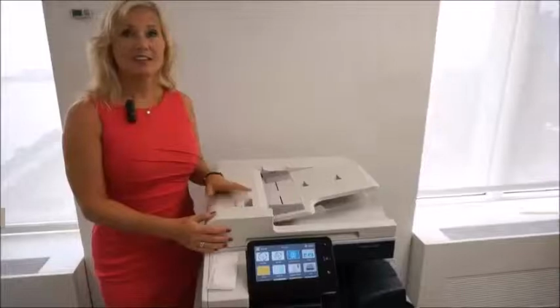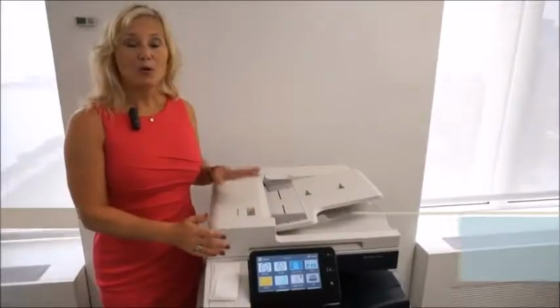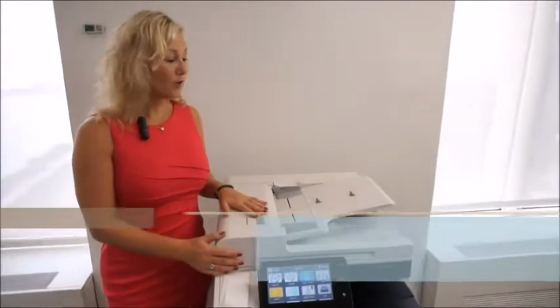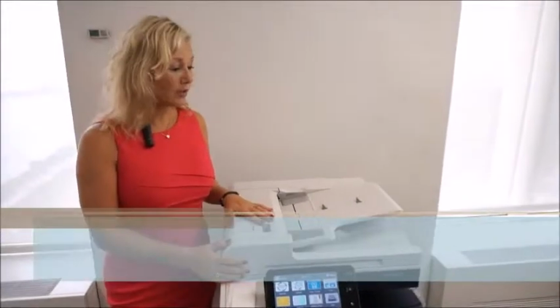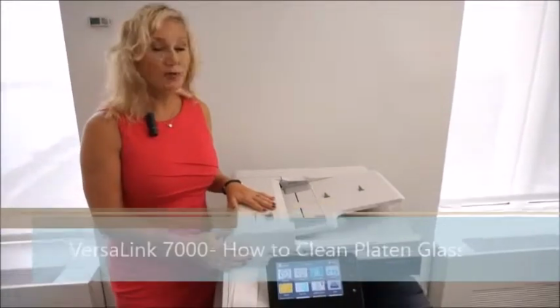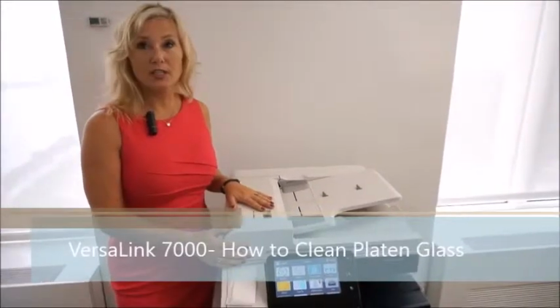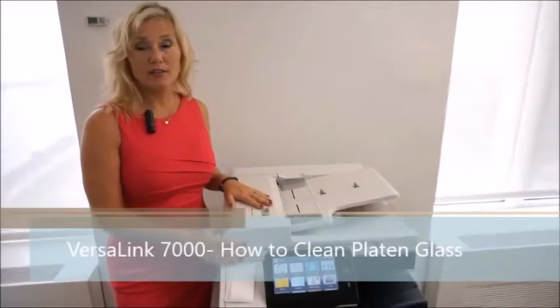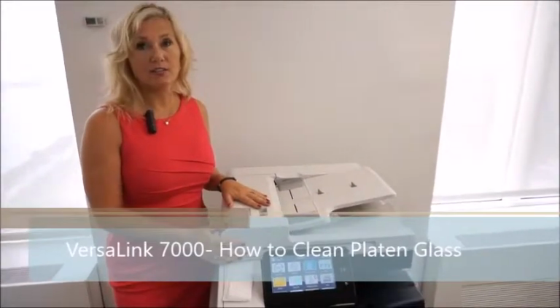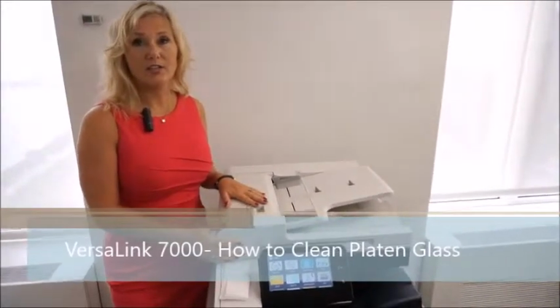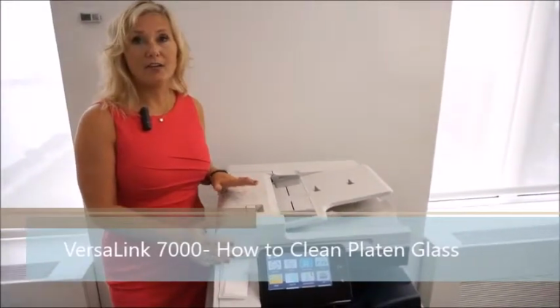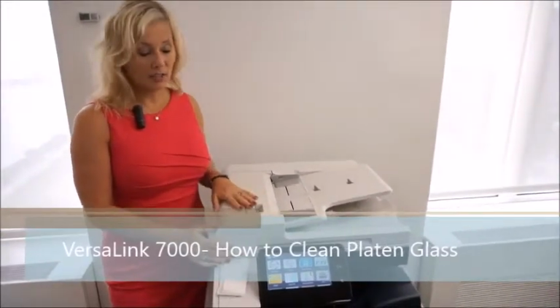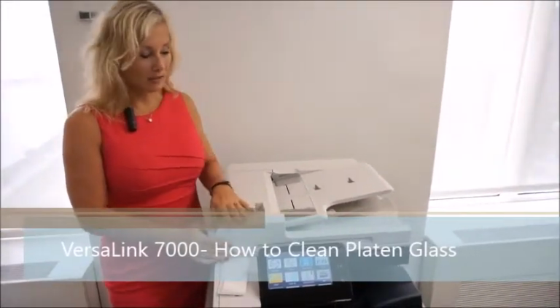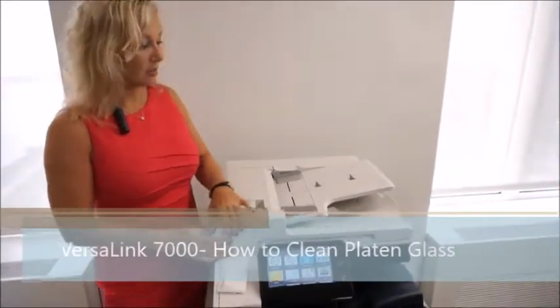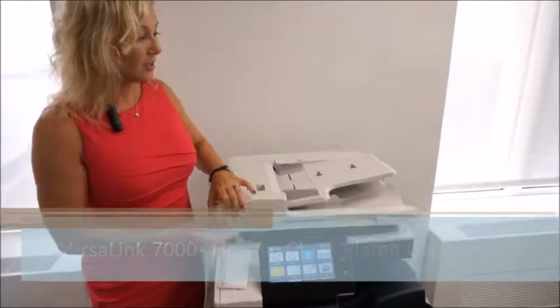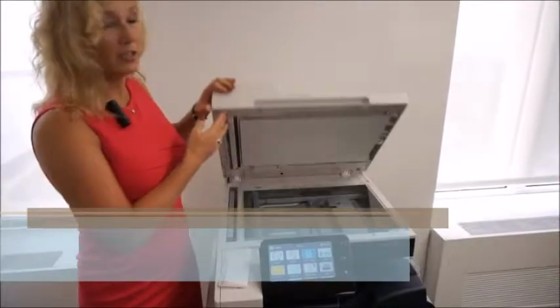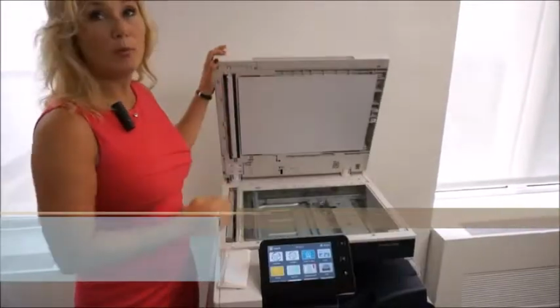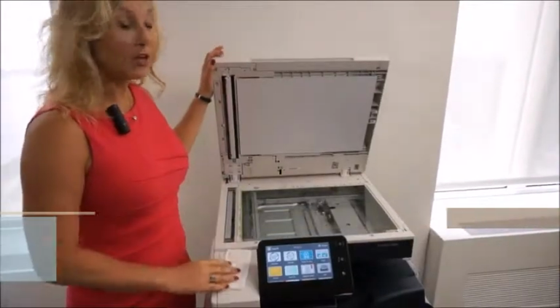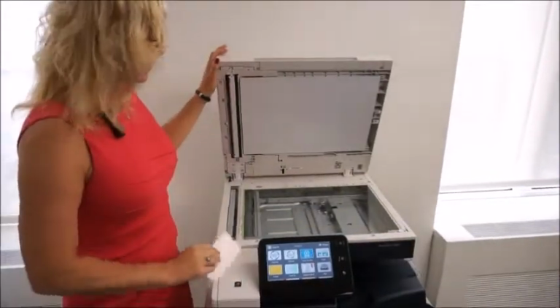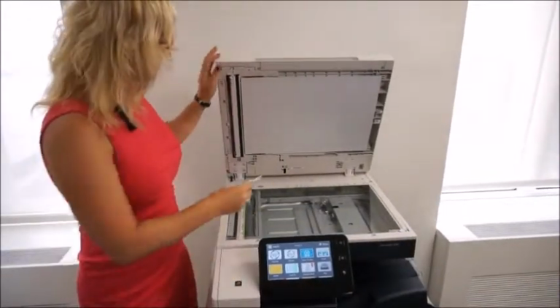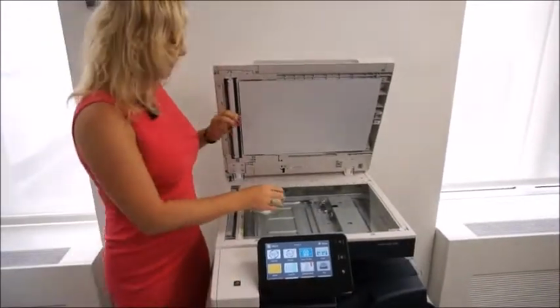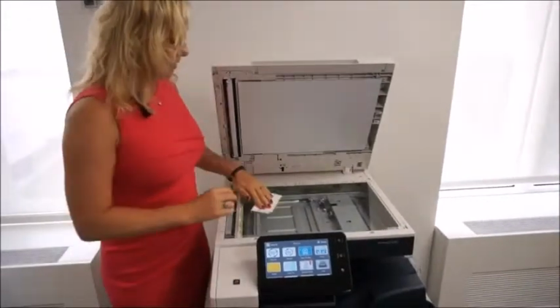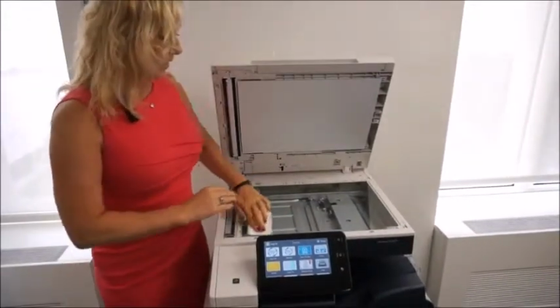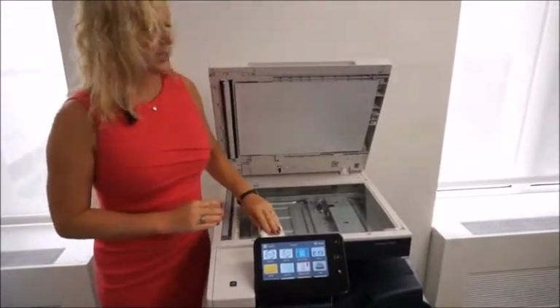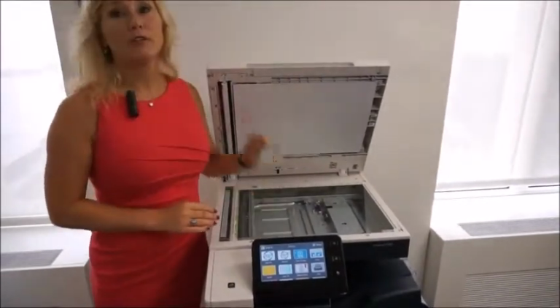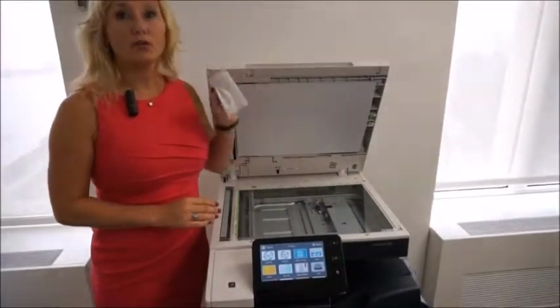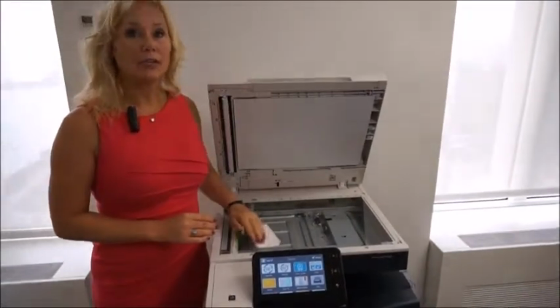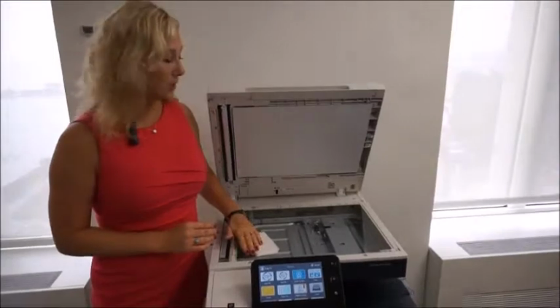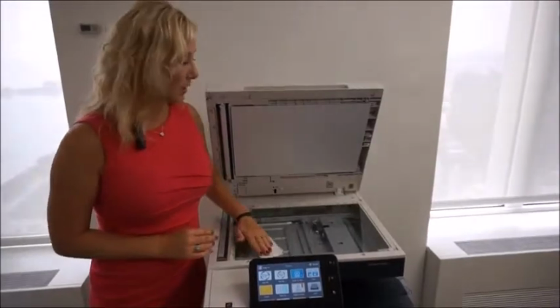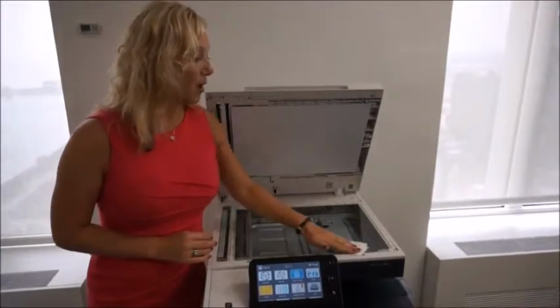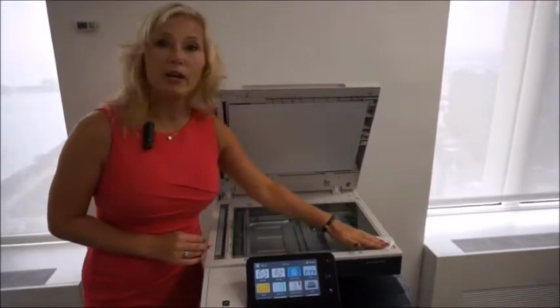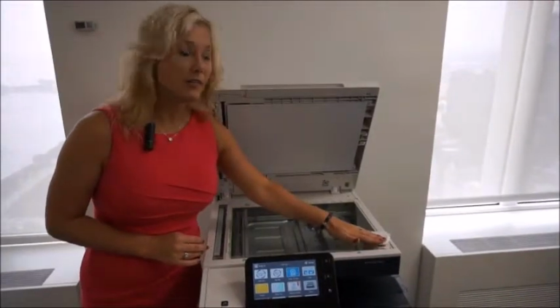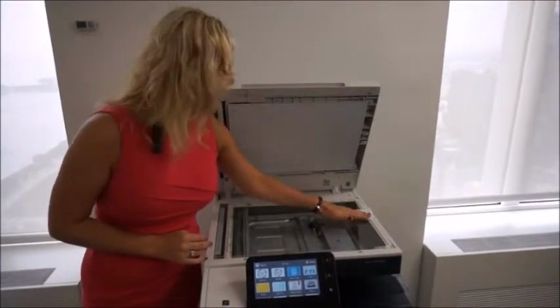I want to show you on the VersaLink 7000 series how to clean the platen glass. Simply open up the document handler and take one of your cleaning wipes and wipe all areas of the glass.